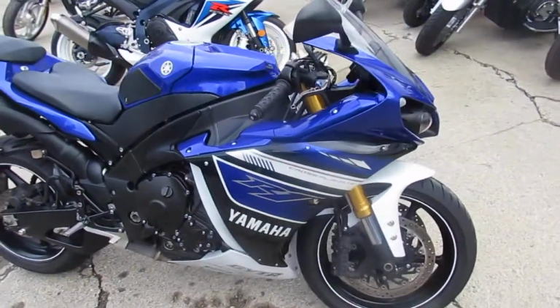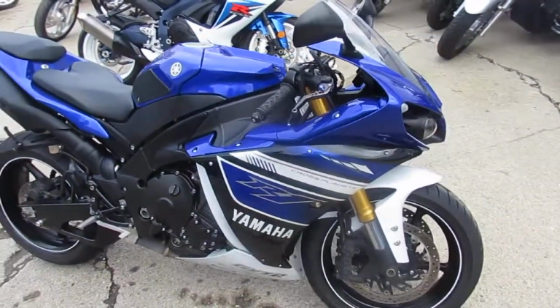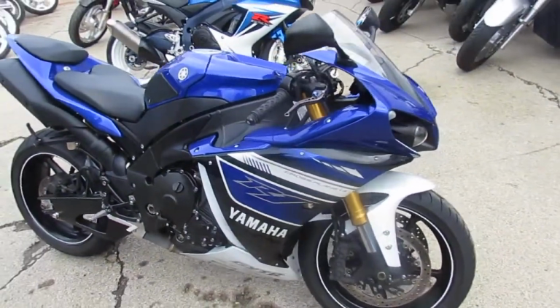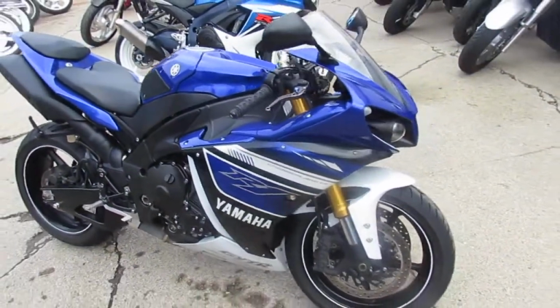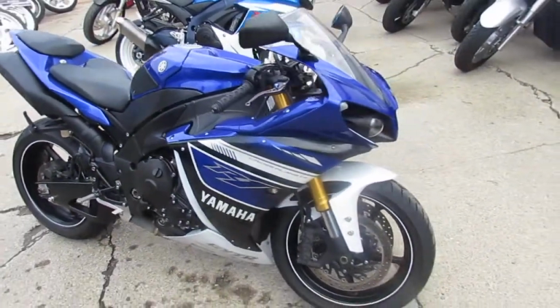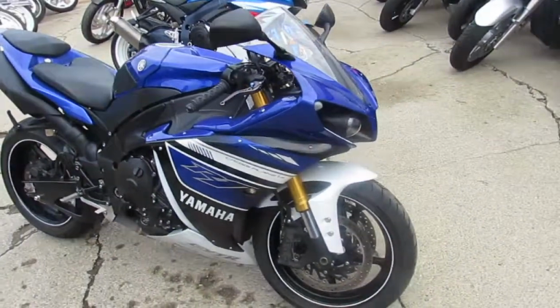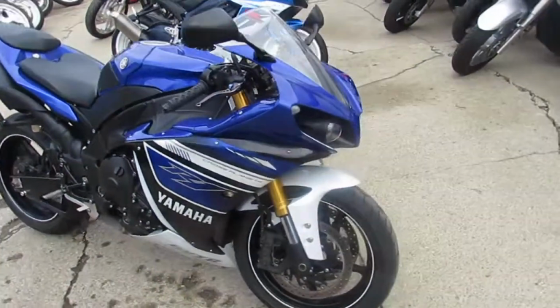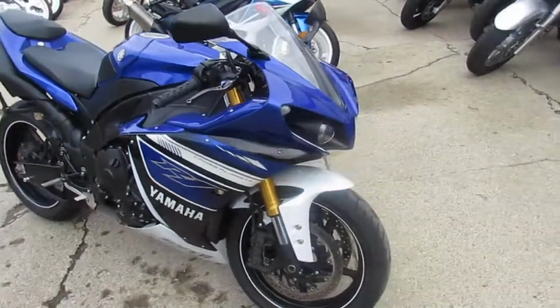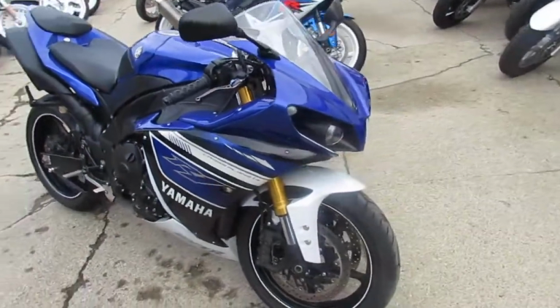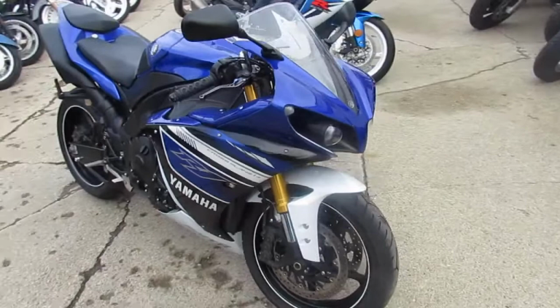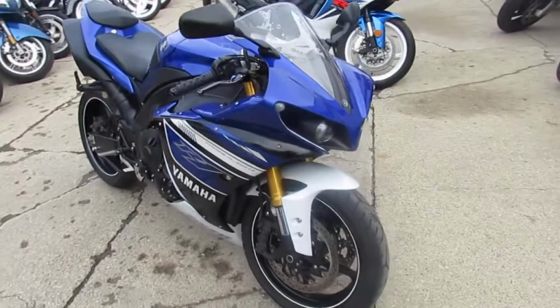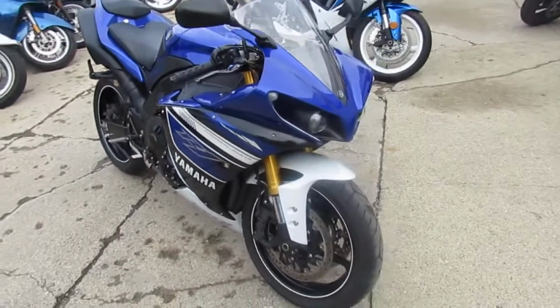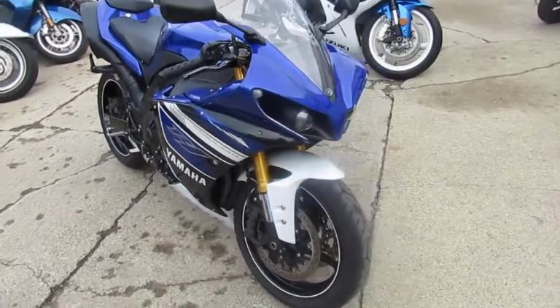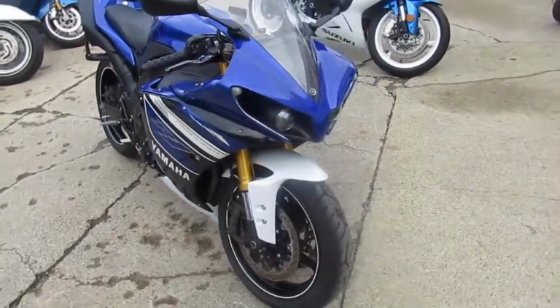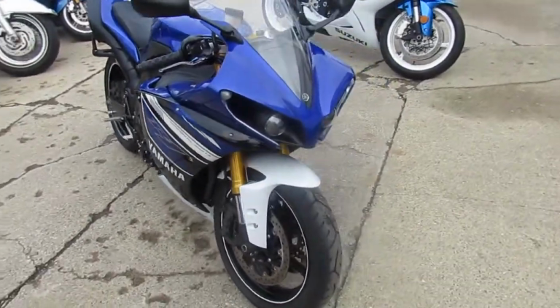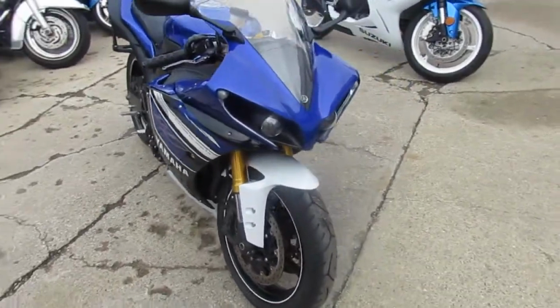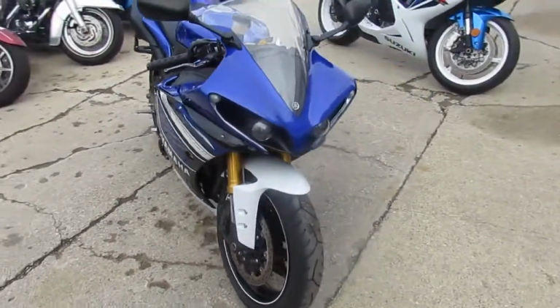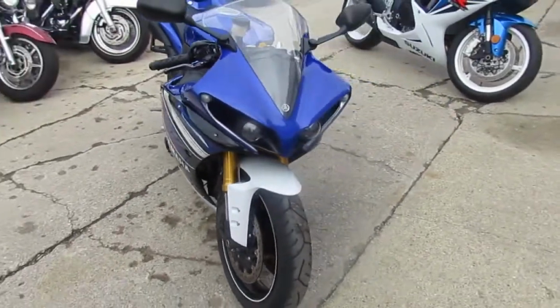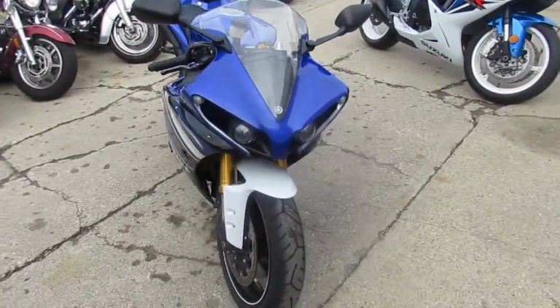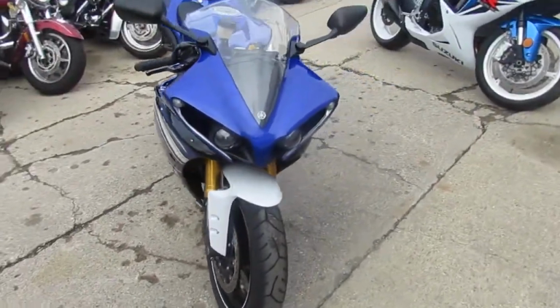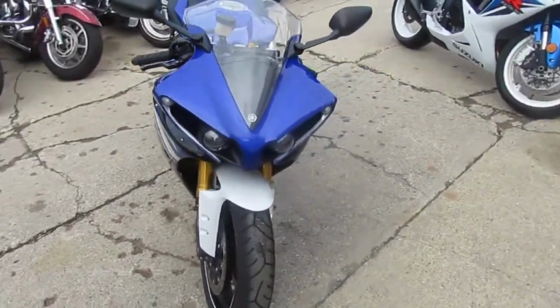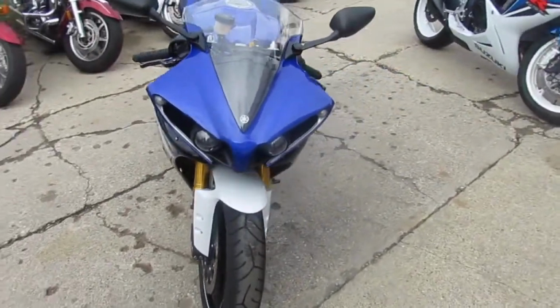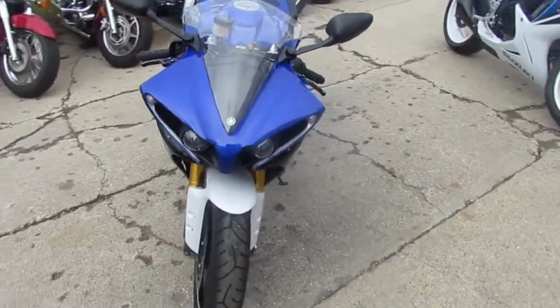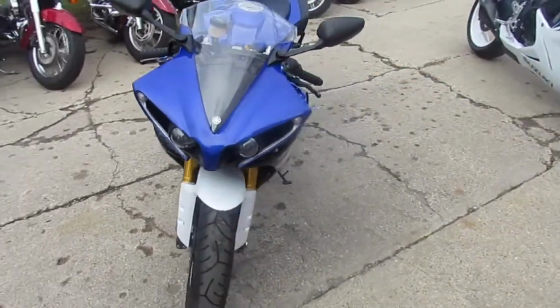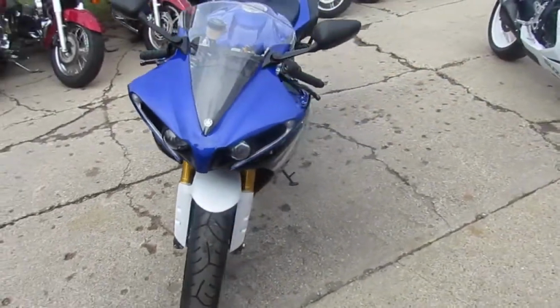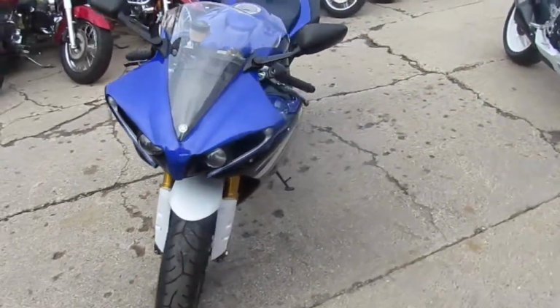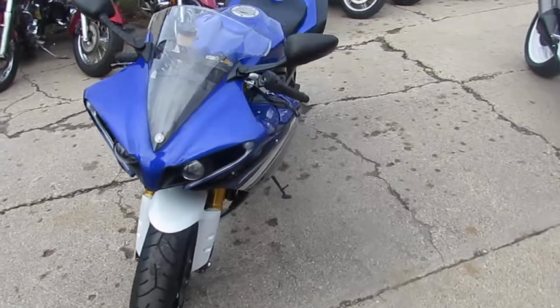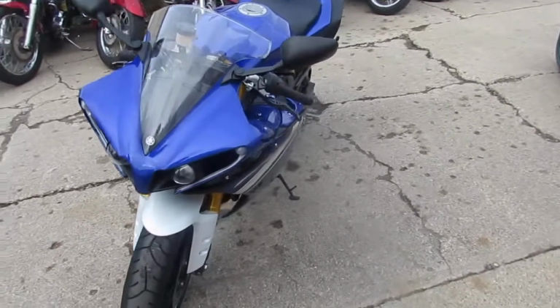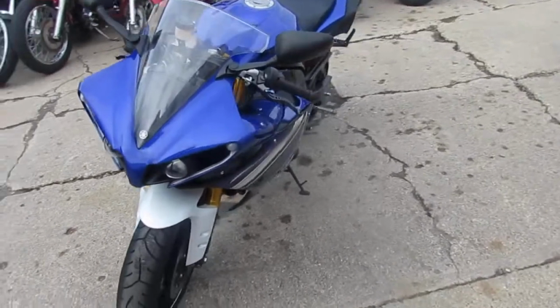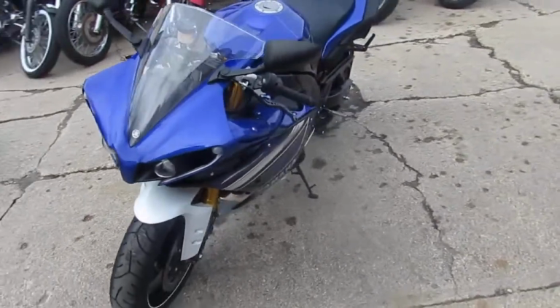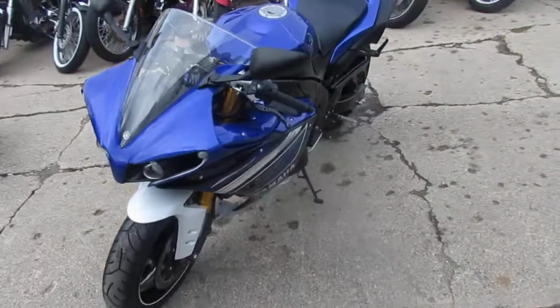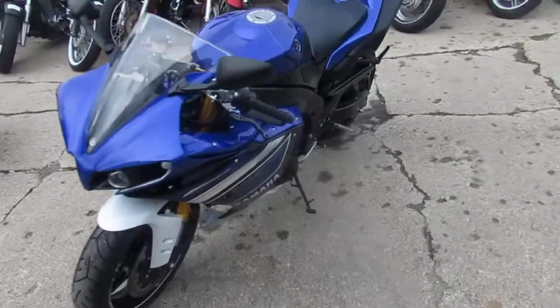Visit our website at approvalpowersports.com. We got guaranteed financing, we can help with out-of-state financing, and we can assist in nationwide shipping. Call today and you can ride today.